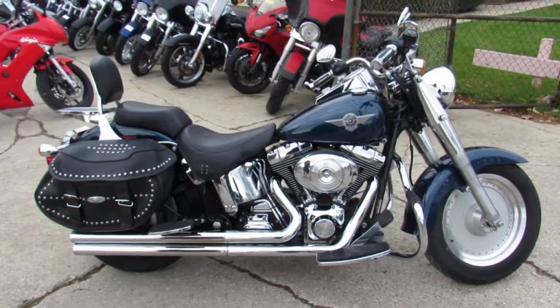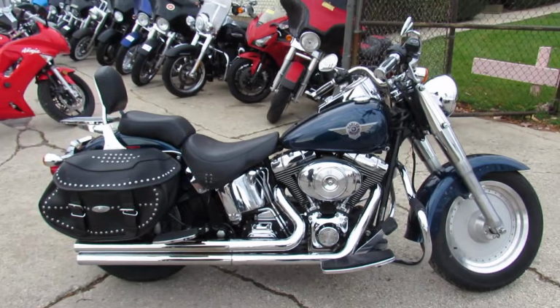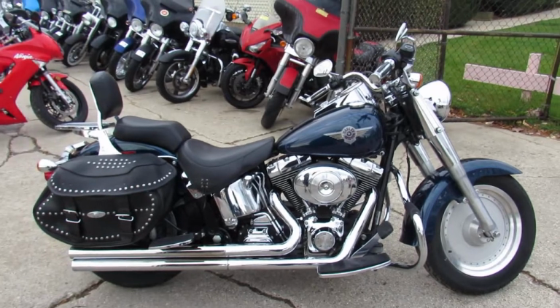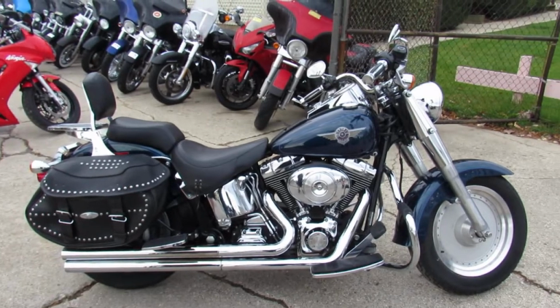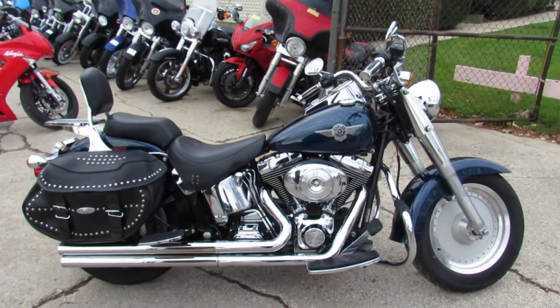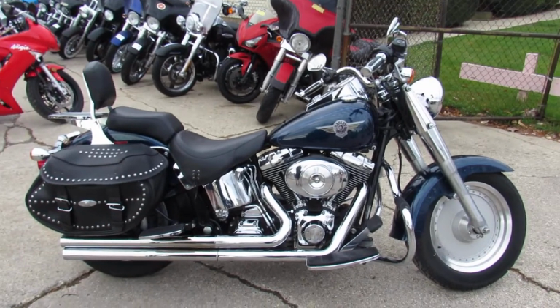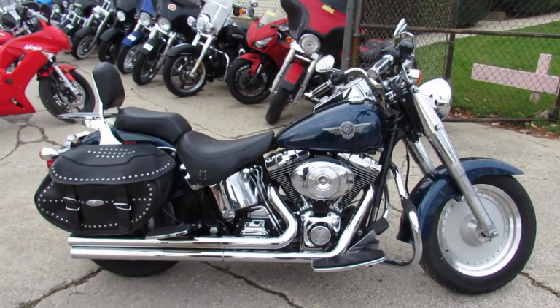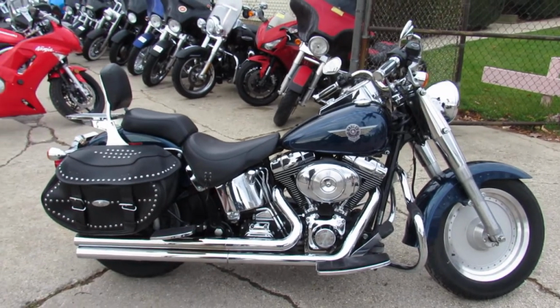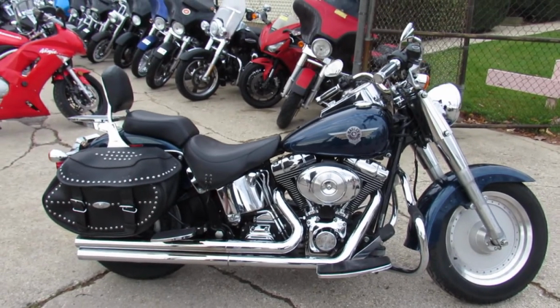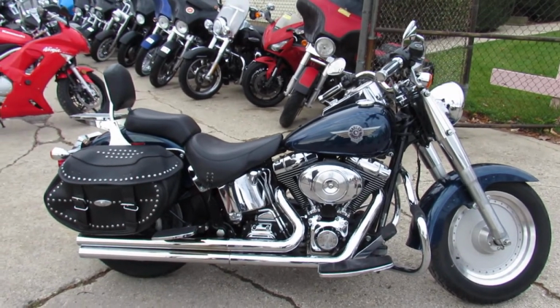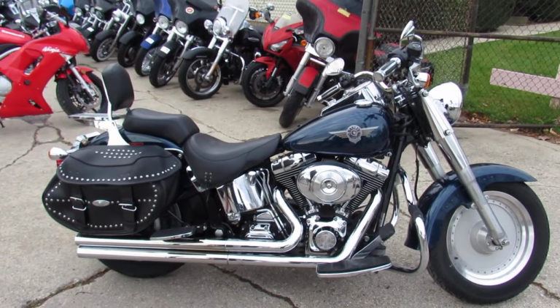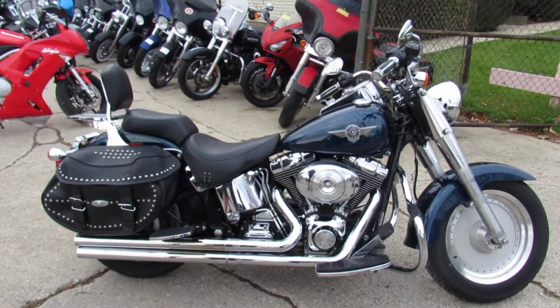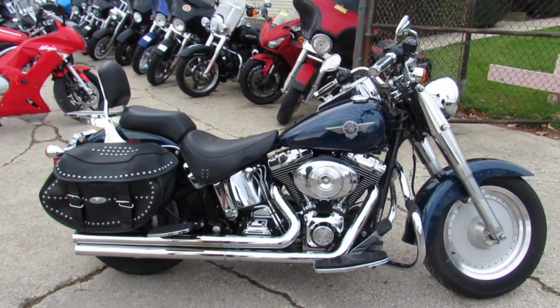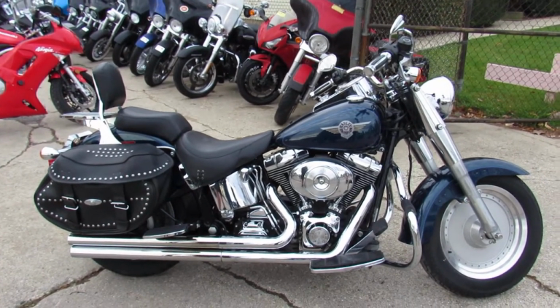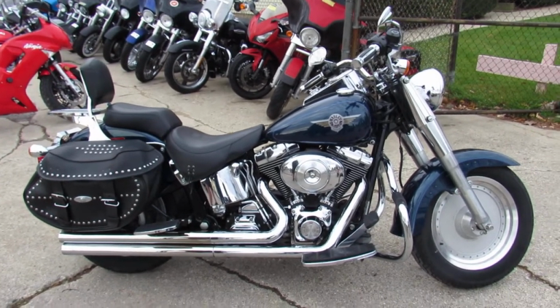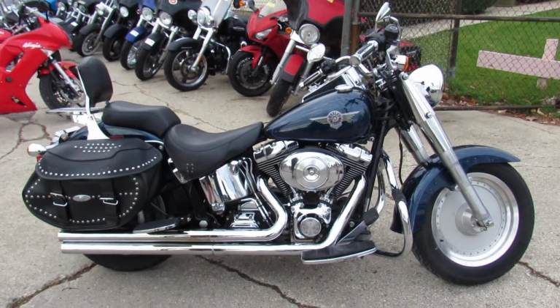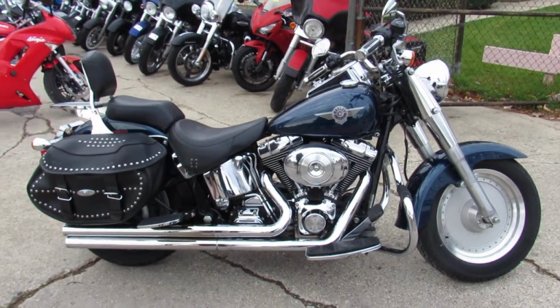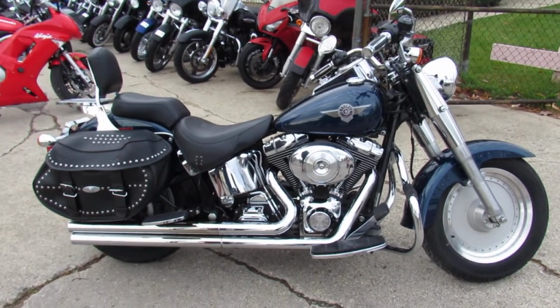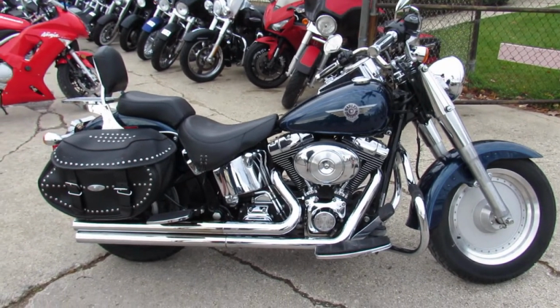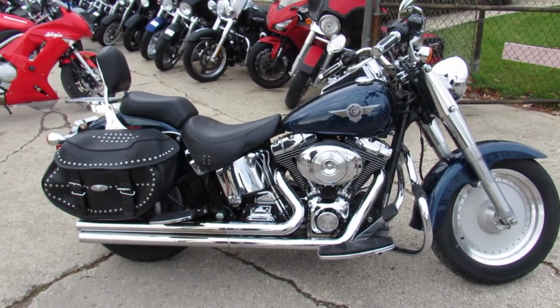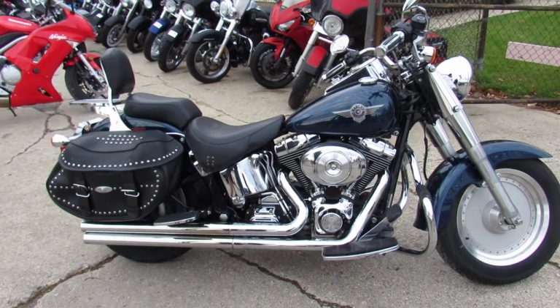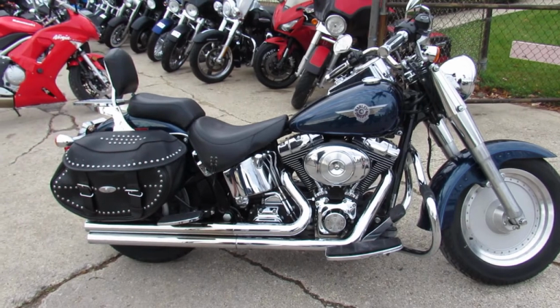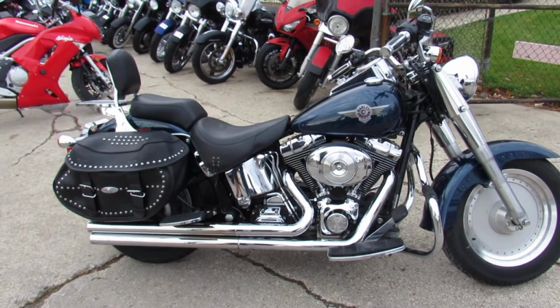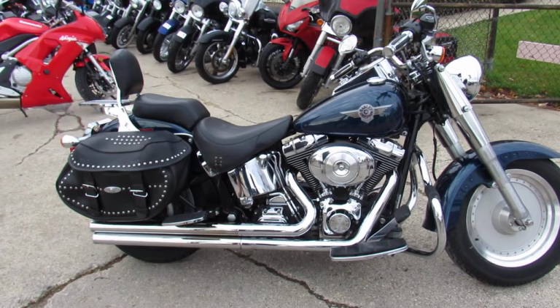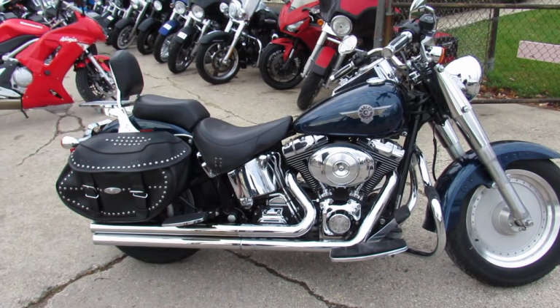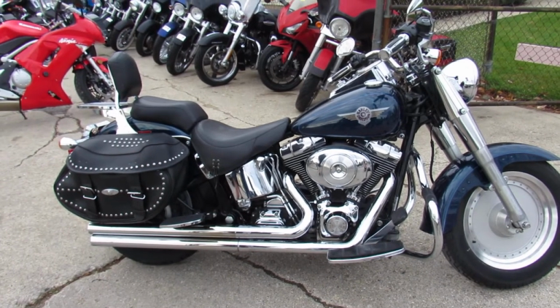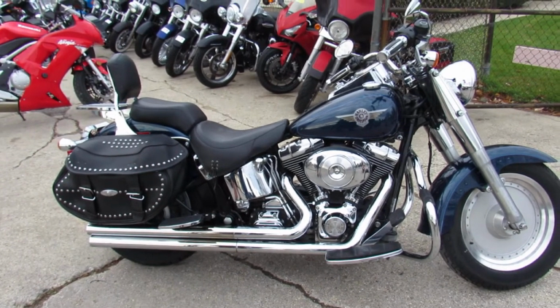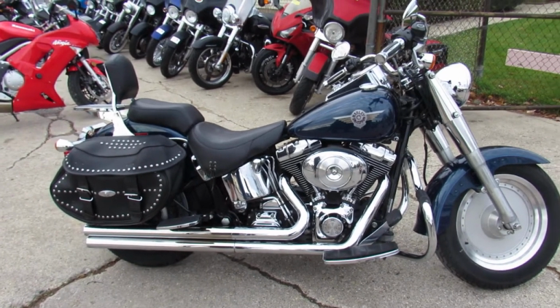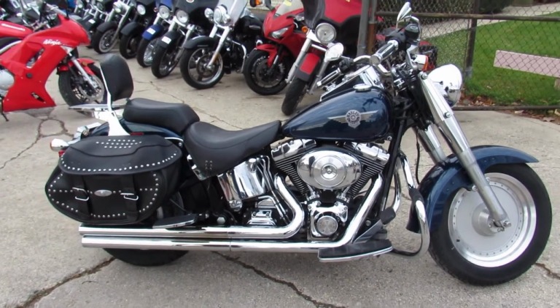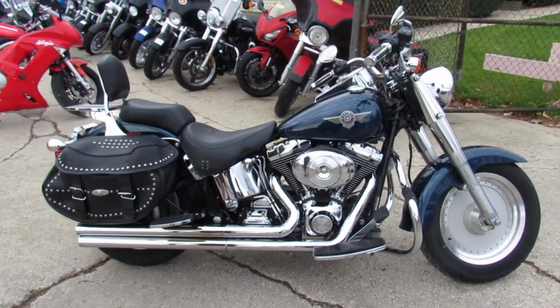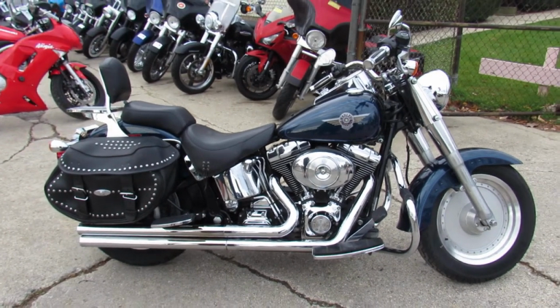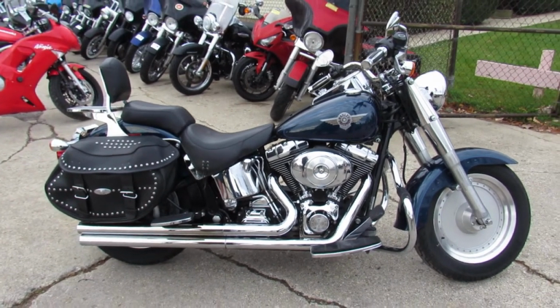Hey guys, it's Andrew and Aaron out here doing some videos on the used Harleys we just got in. Over 400 used Harley Davidsons in the showroom for sale.